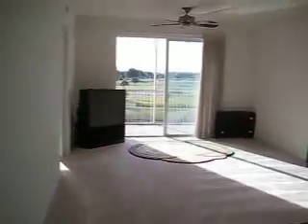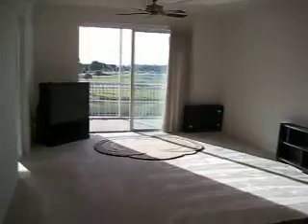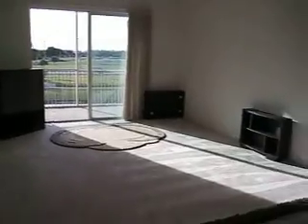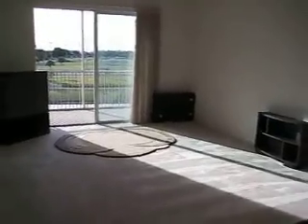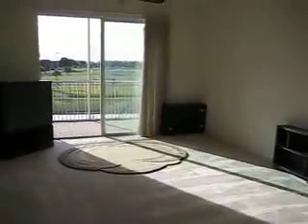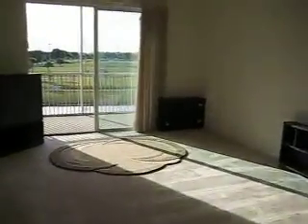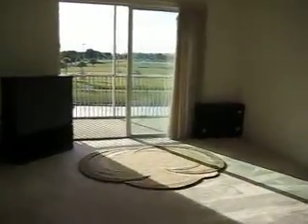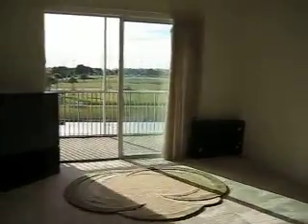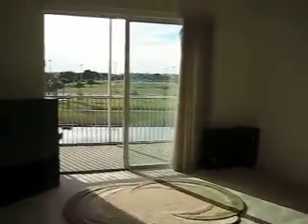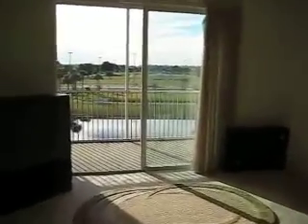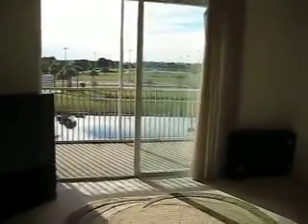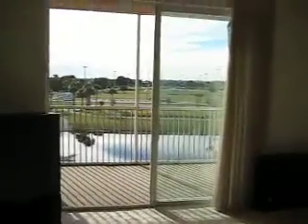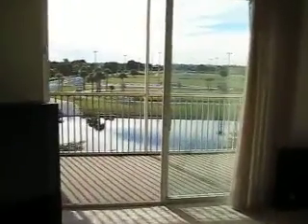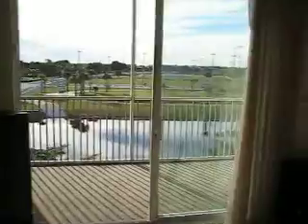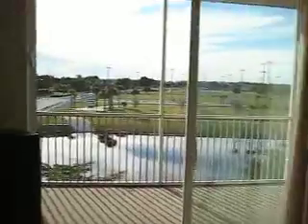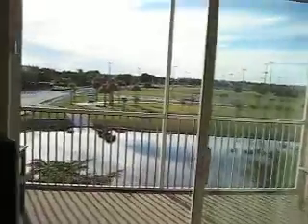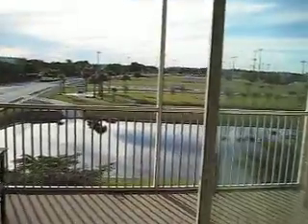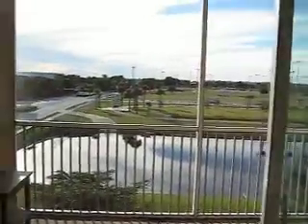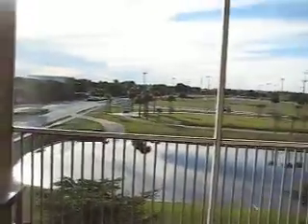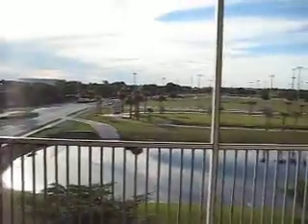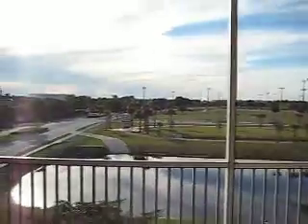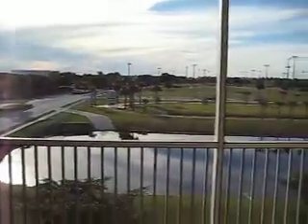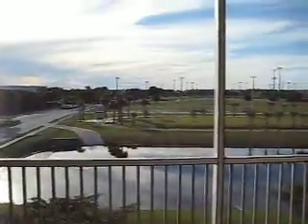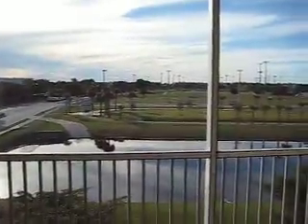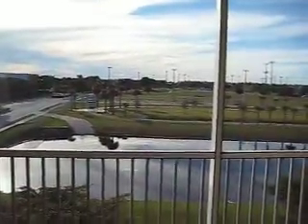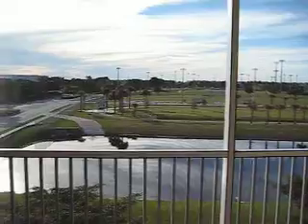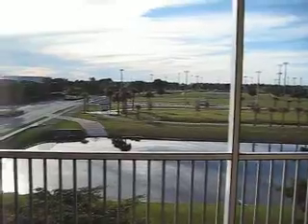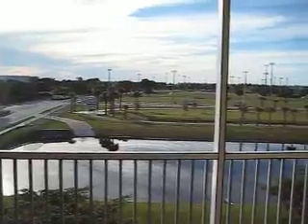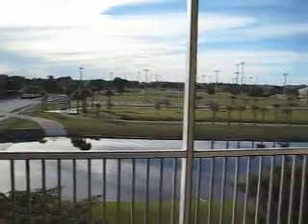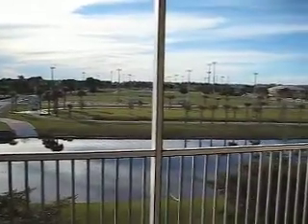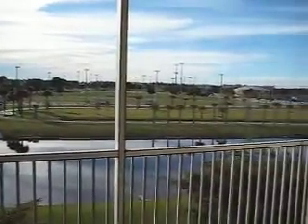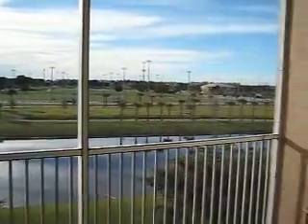And this is the living room. We have a beautiful view of the park and the lake.